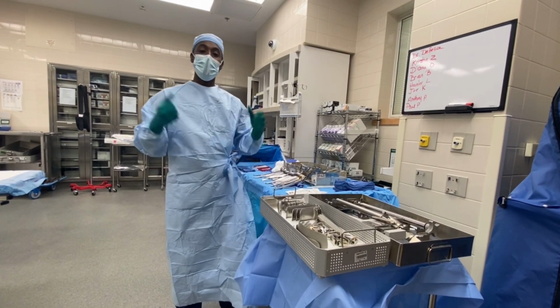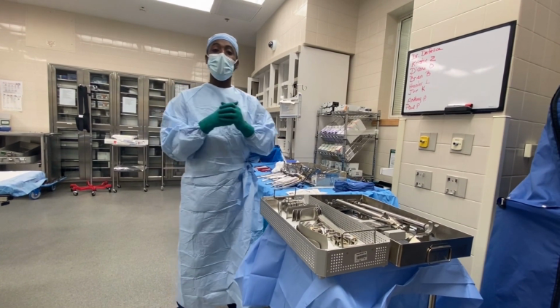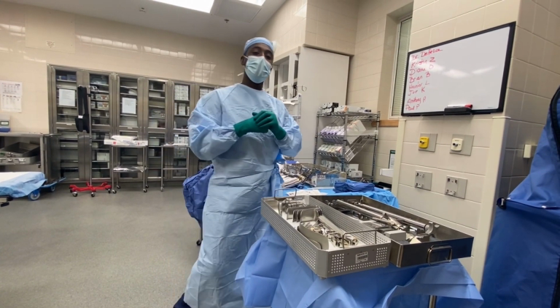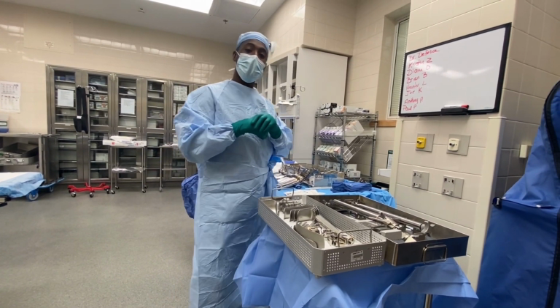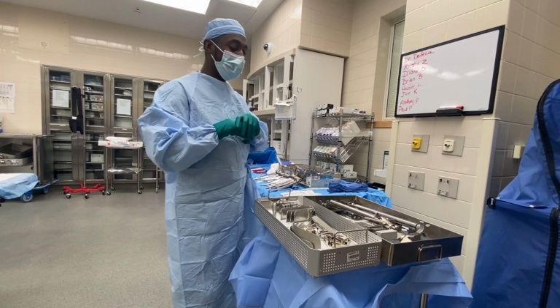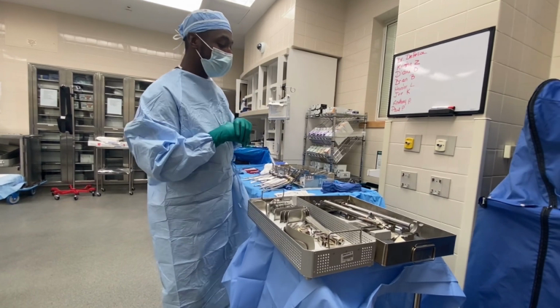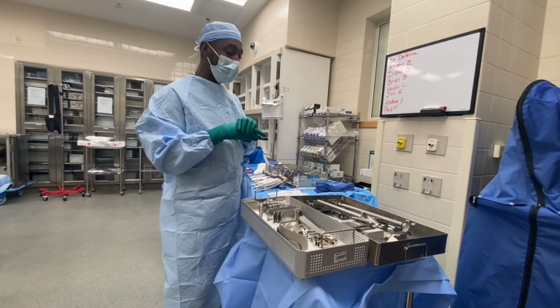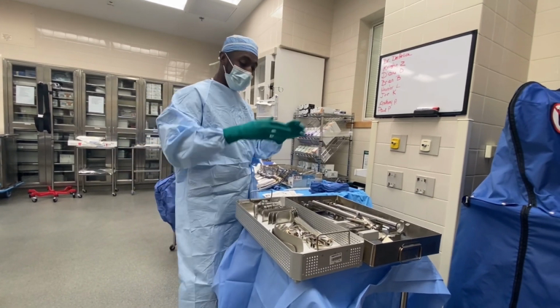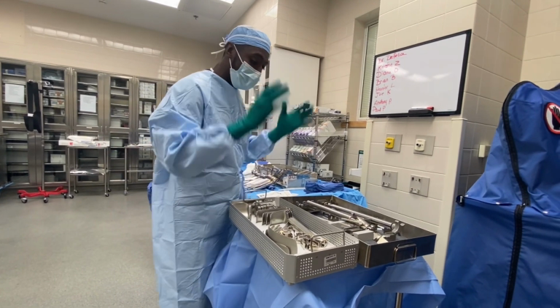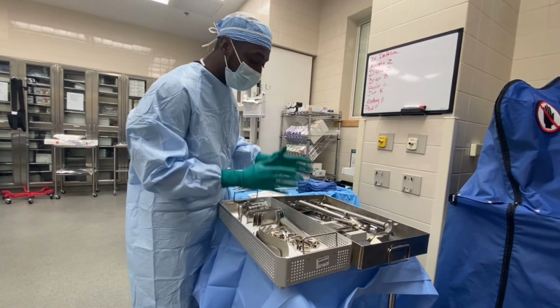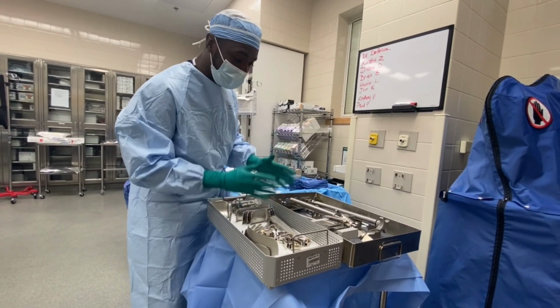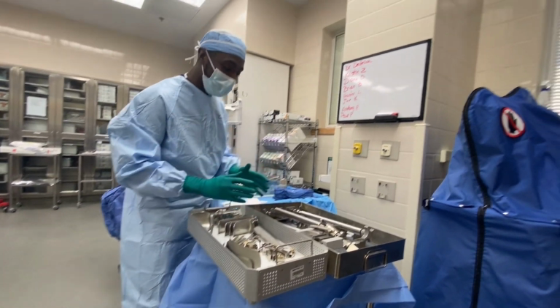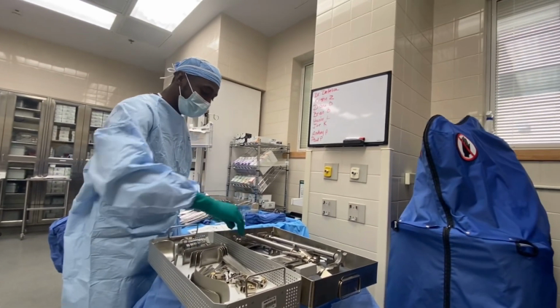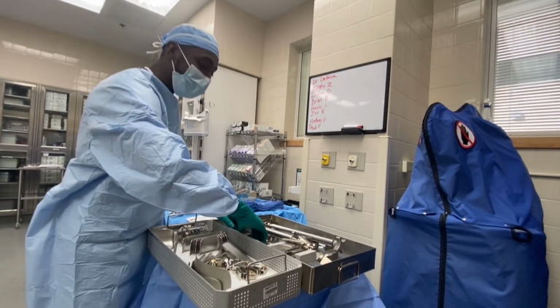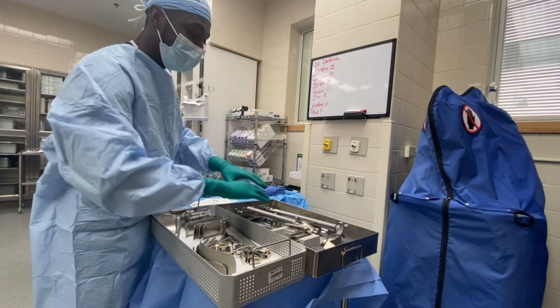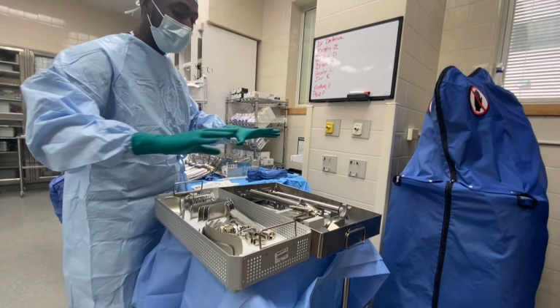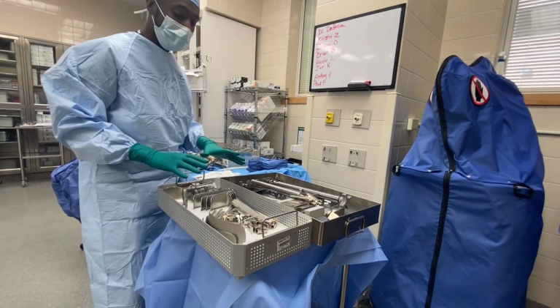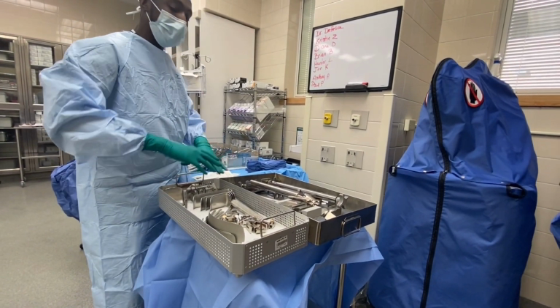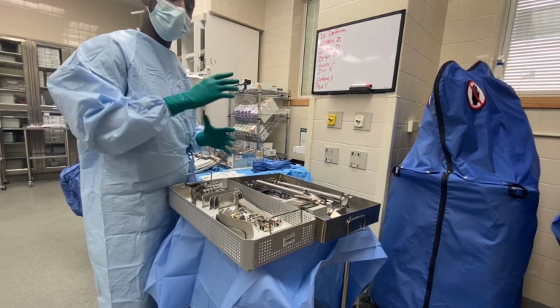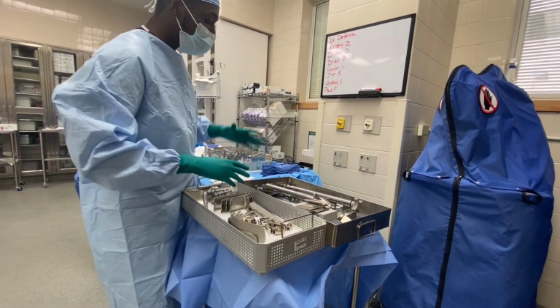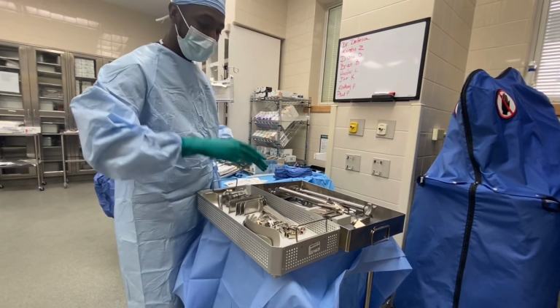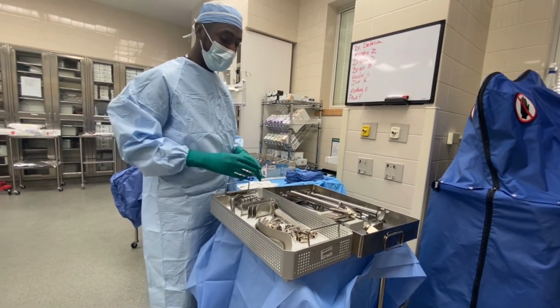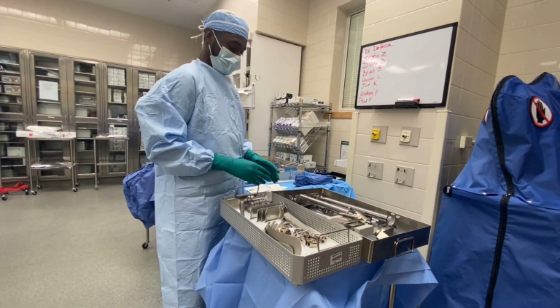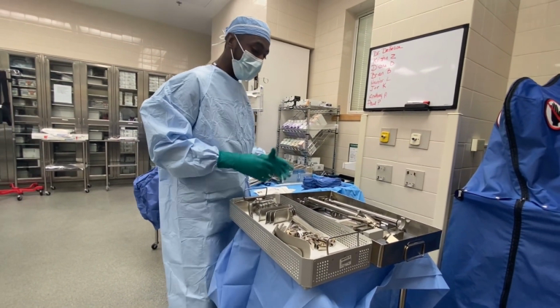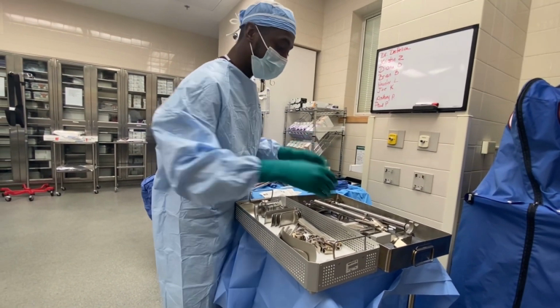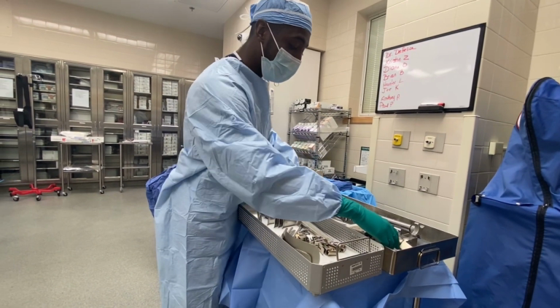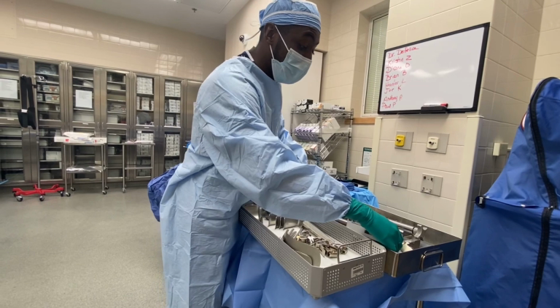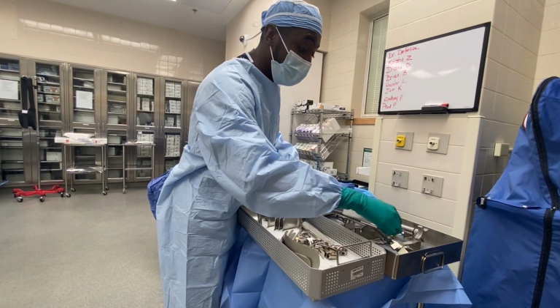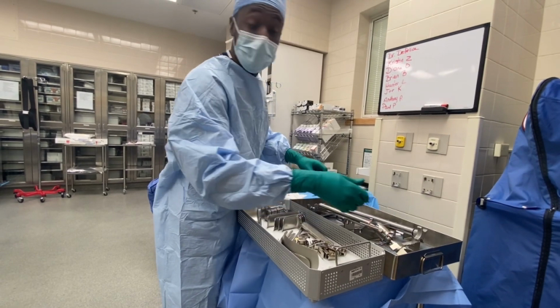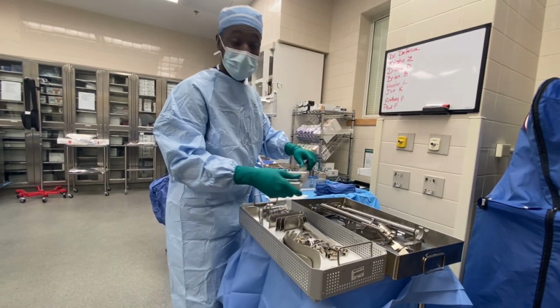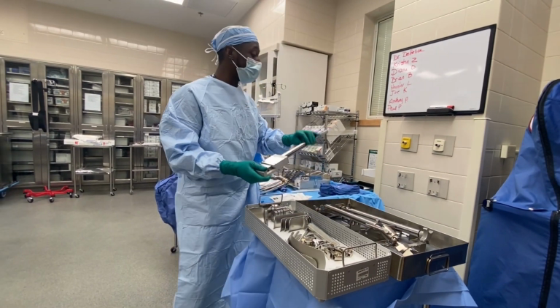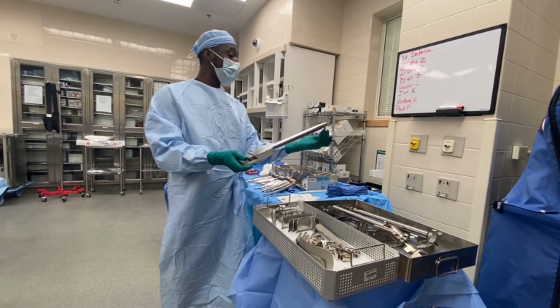What's up everybody, it's your boy the Surgical Guru and today we're going to talk about the Bookwalter retractor. I'm going to show you how to assemble it — what parts go first, second, third — so you can be prepared if you've never used it before.